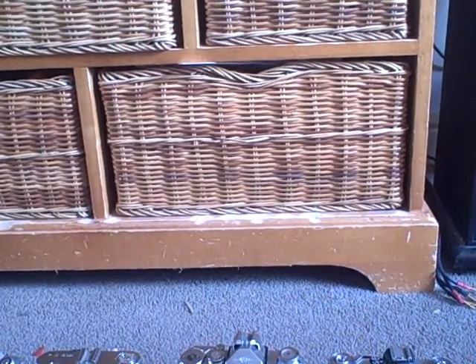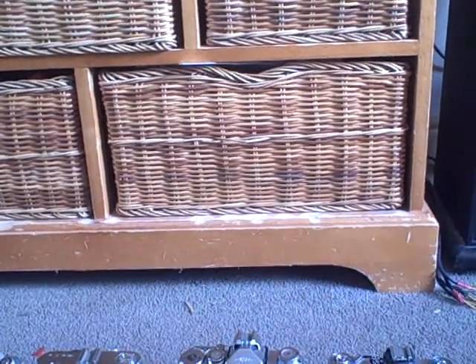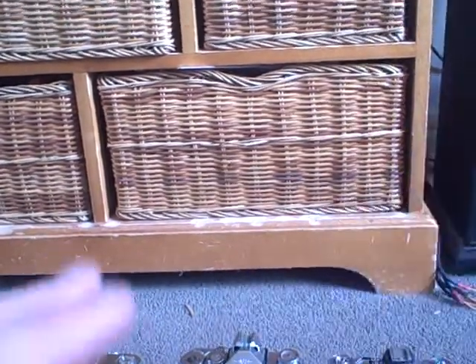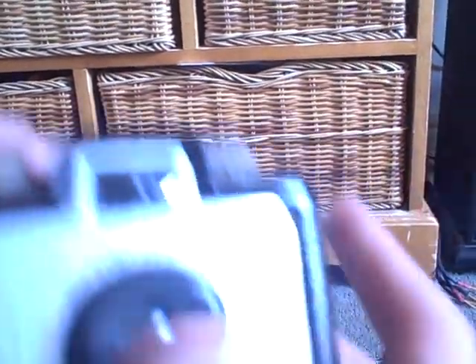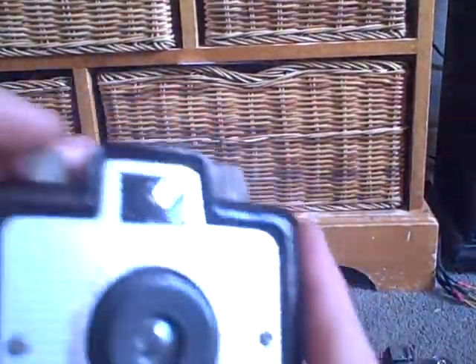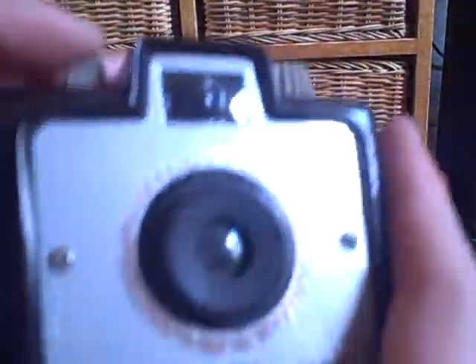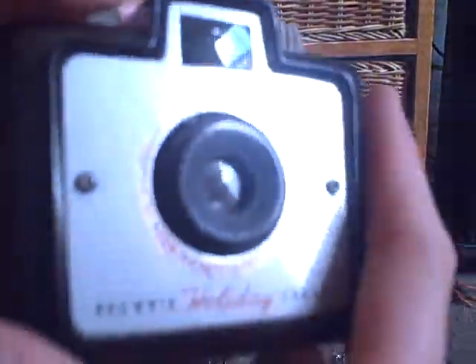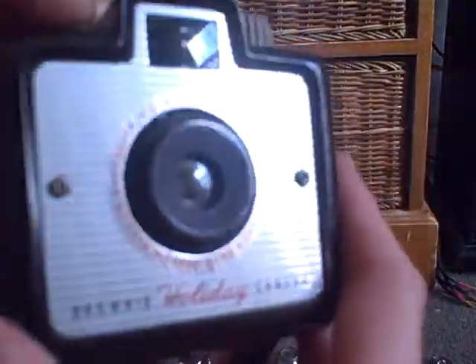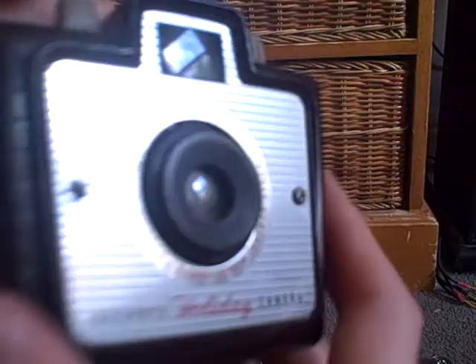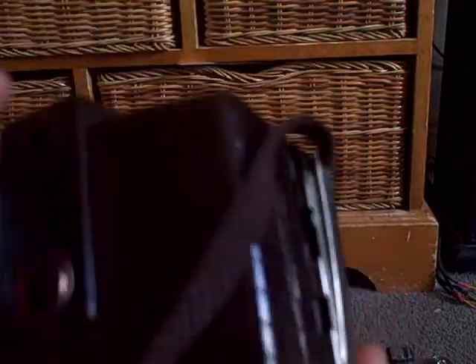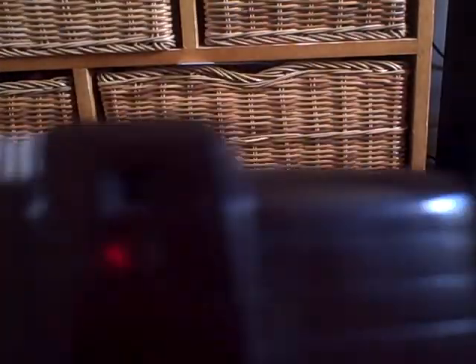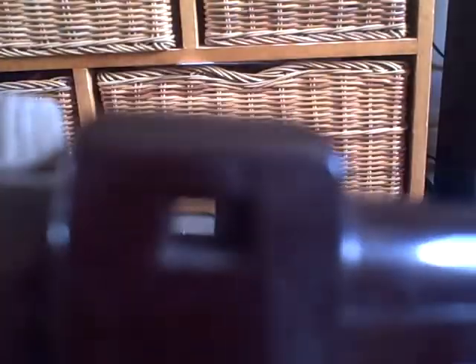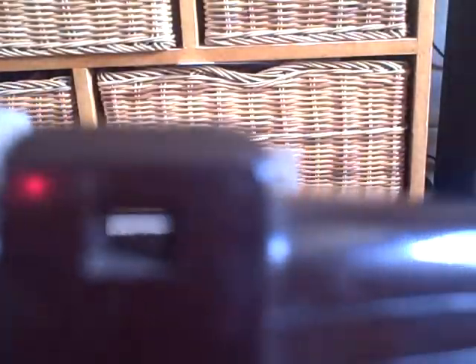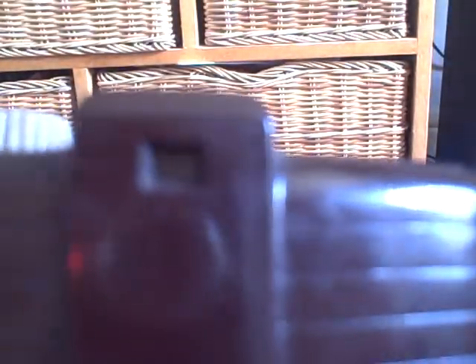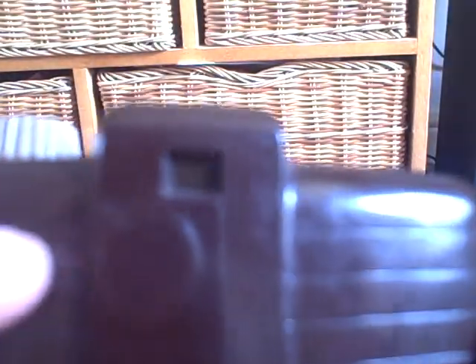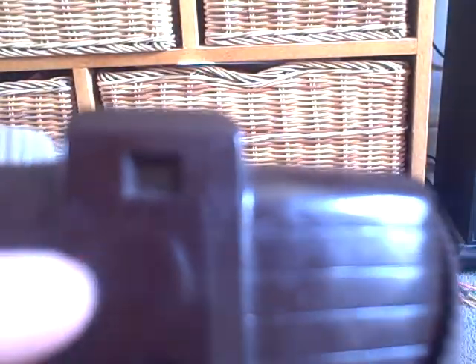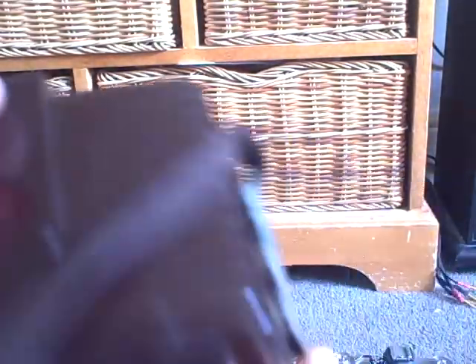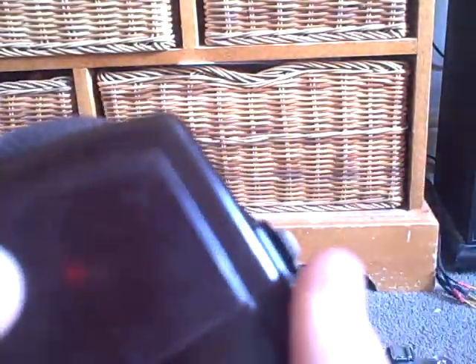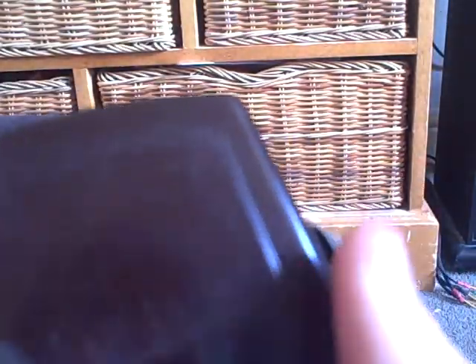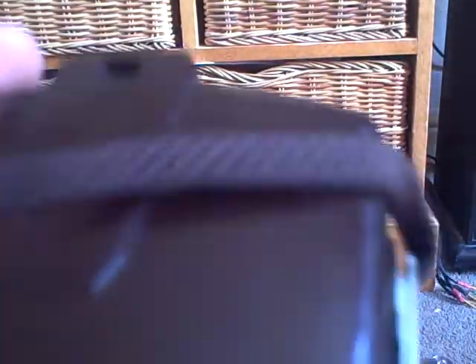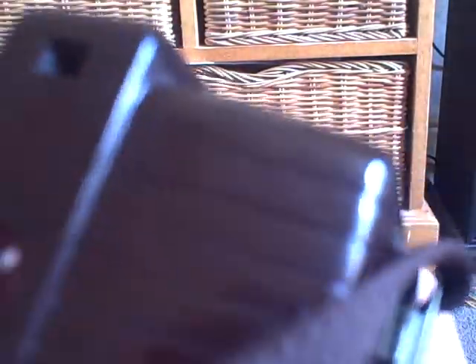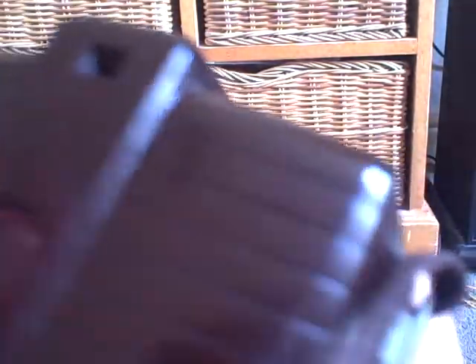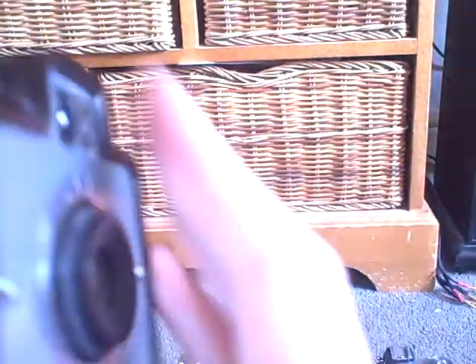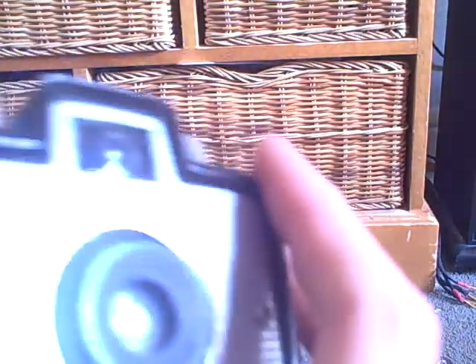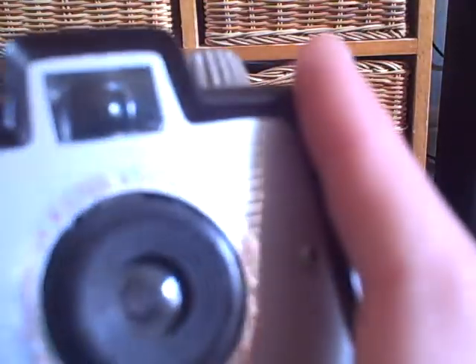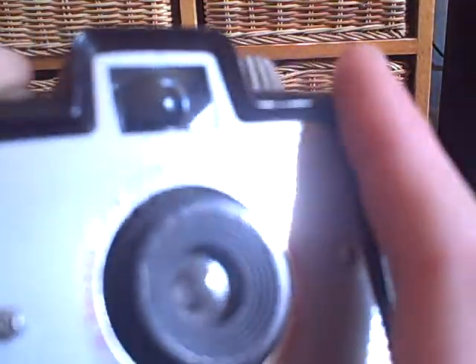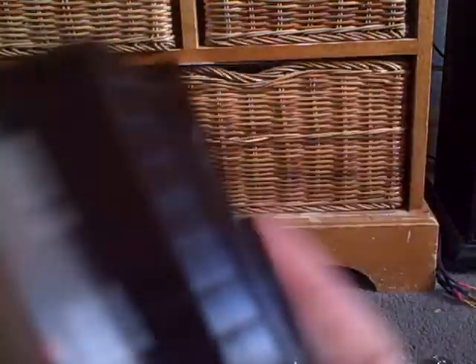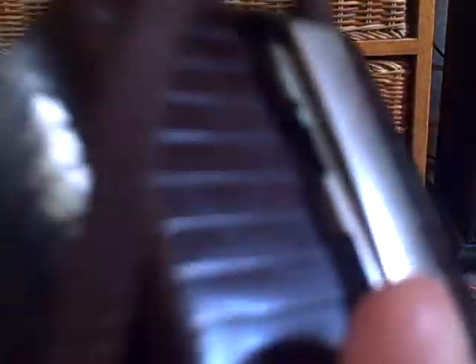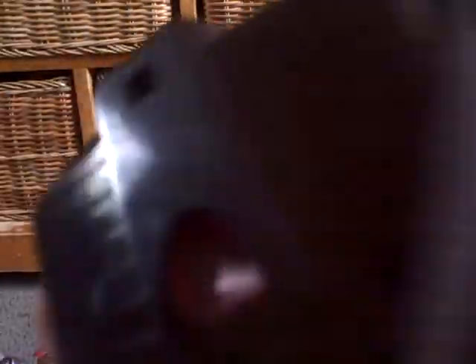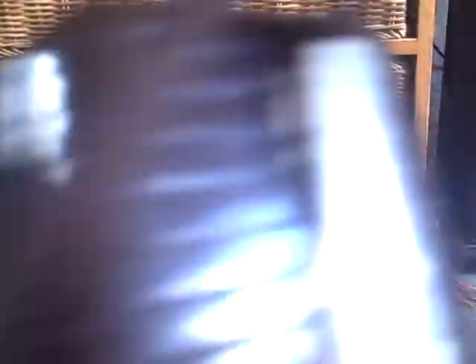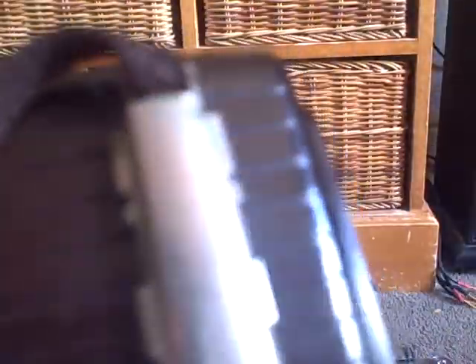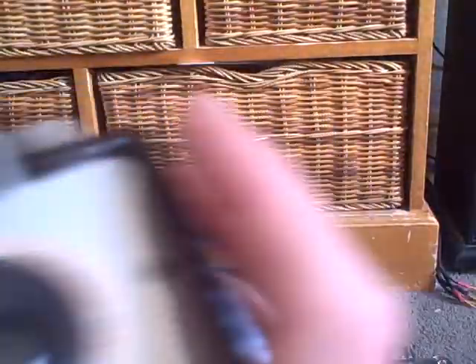I also got this, which is a Kodak Brownie Holiday. It has a really, really small viewfinder. It takes 127 film, and it's another one that I can't get open.